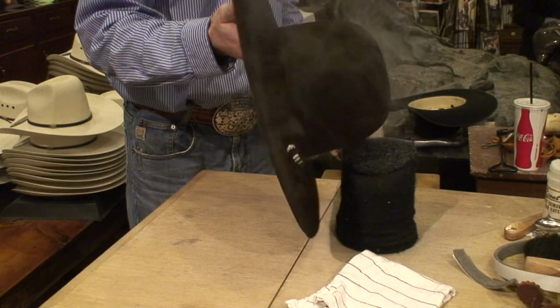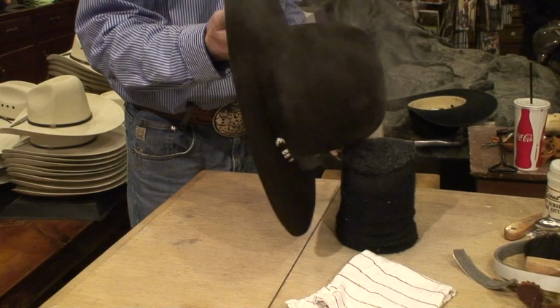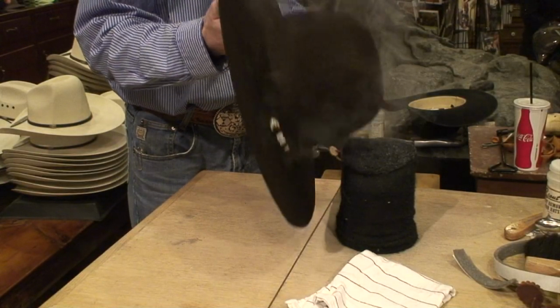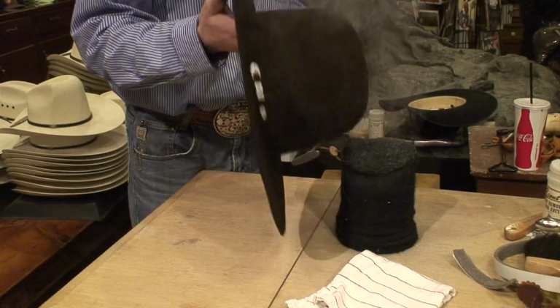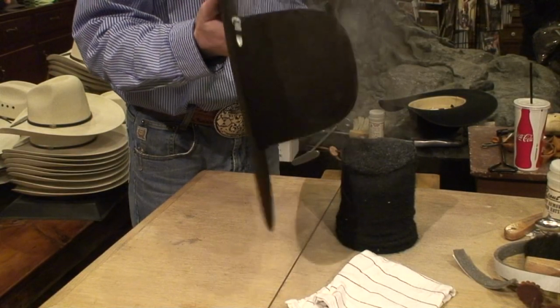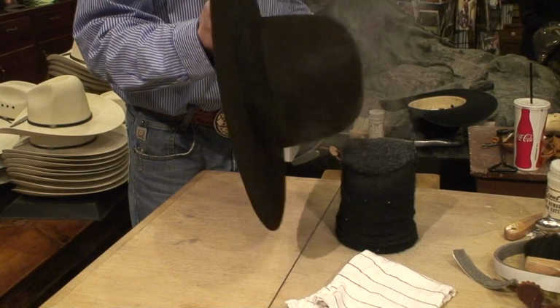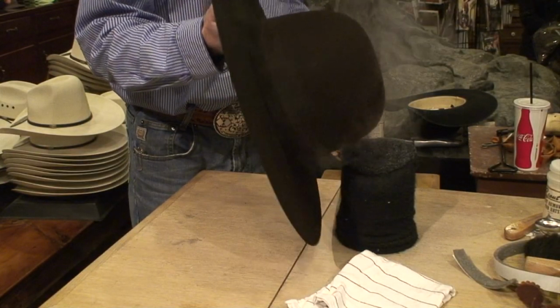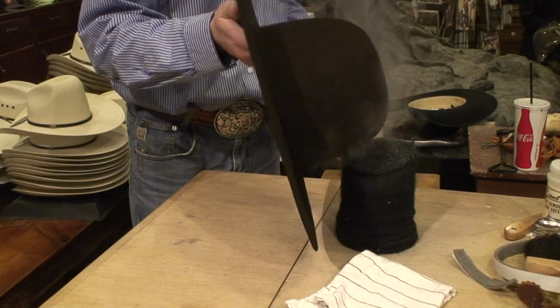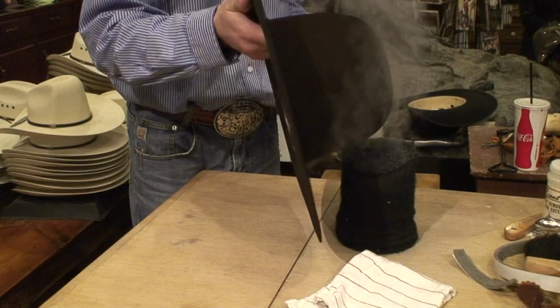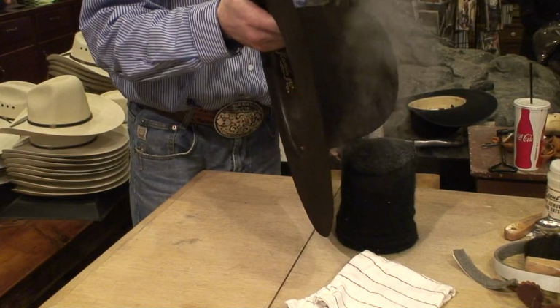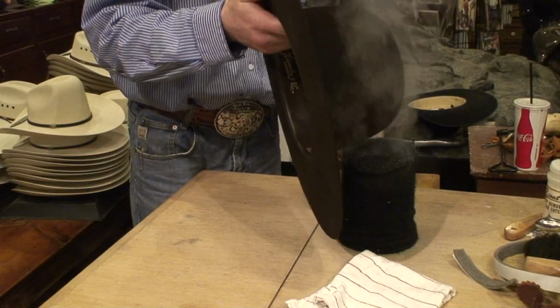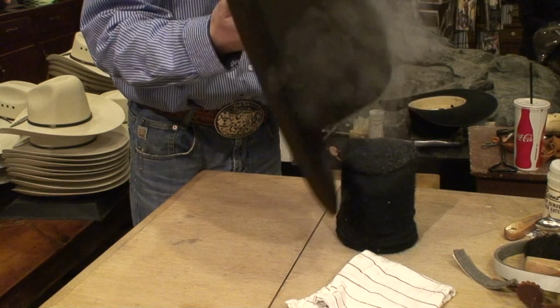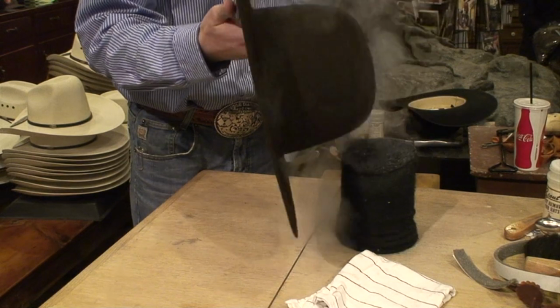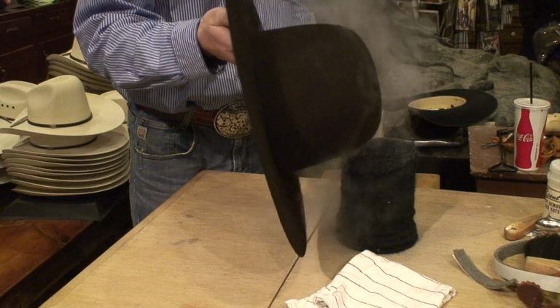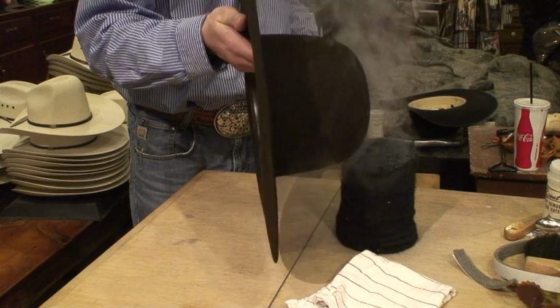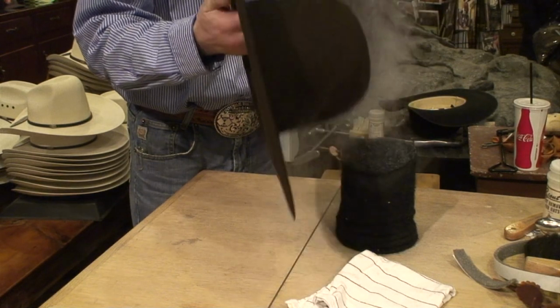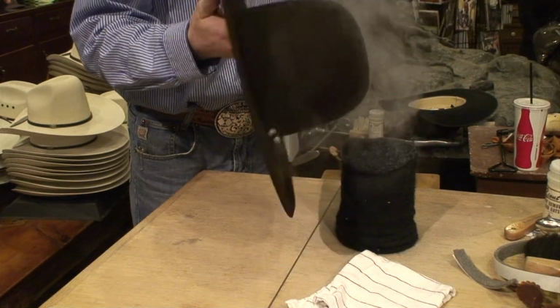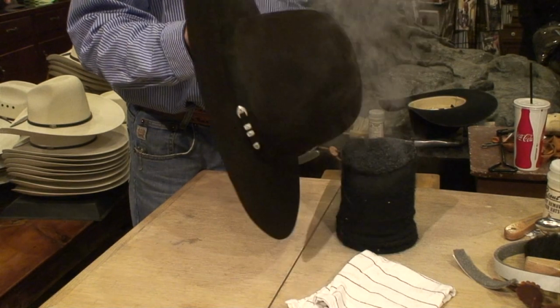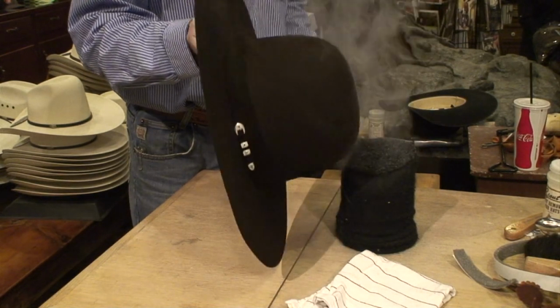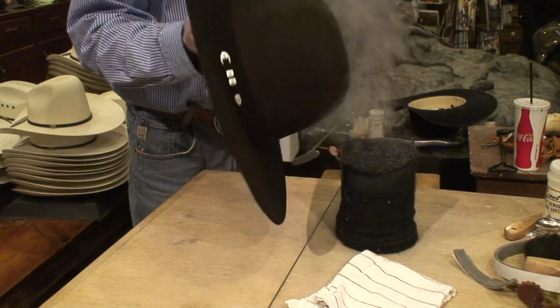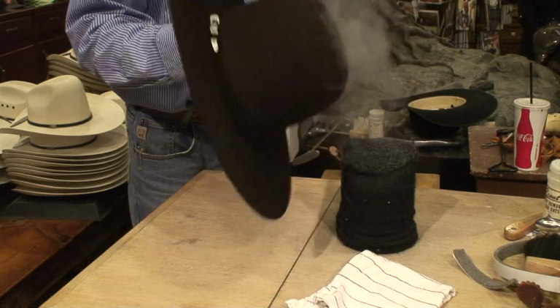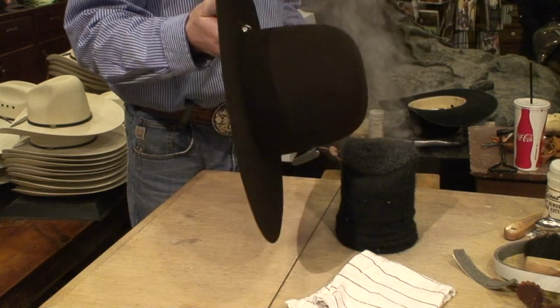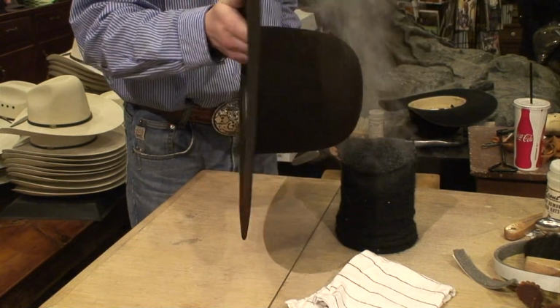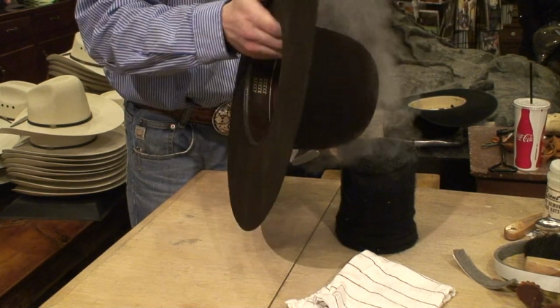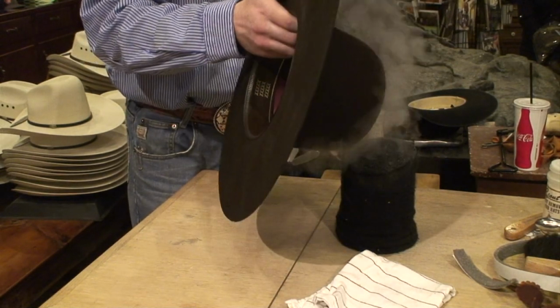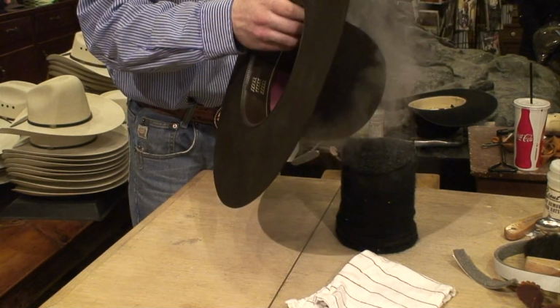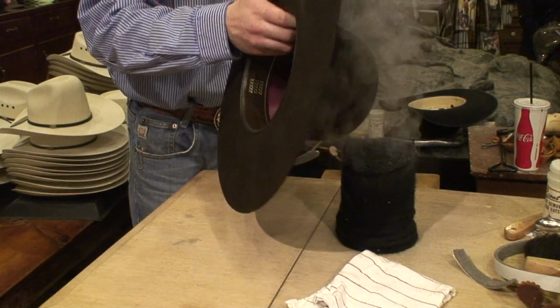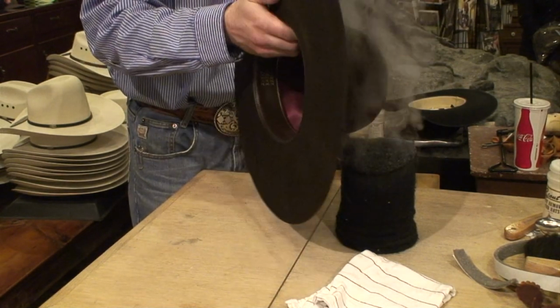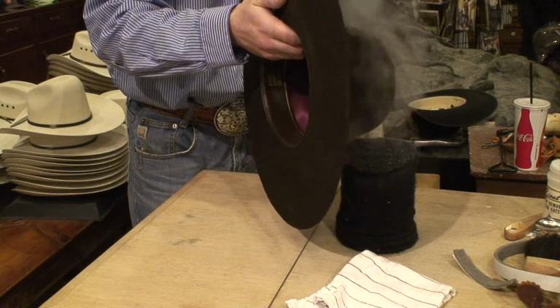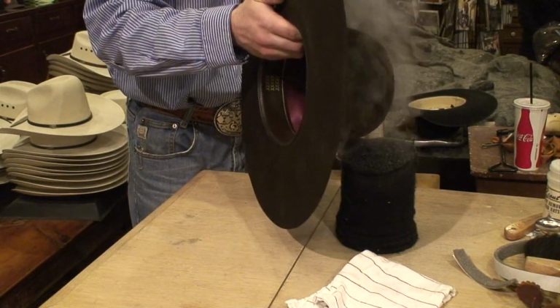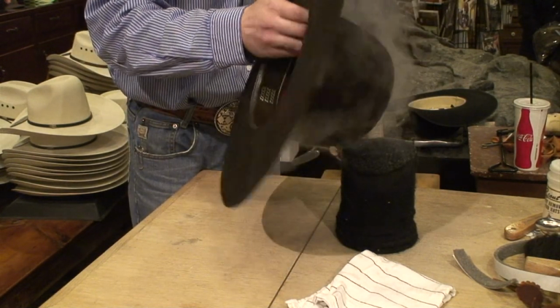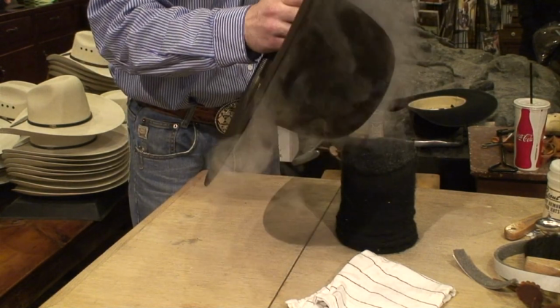Since this is a nicer hat, it's easier to shape. The higher the X, the easier it is to shape. And this one's a 15, so it's gonna be like buttery.